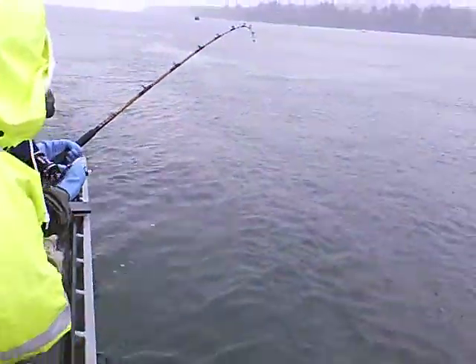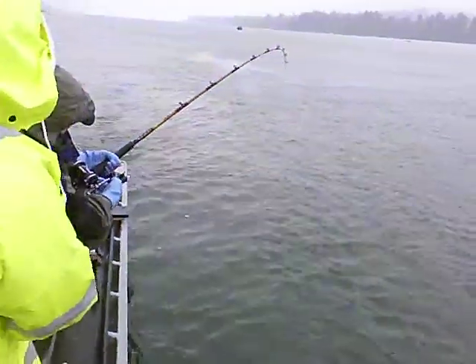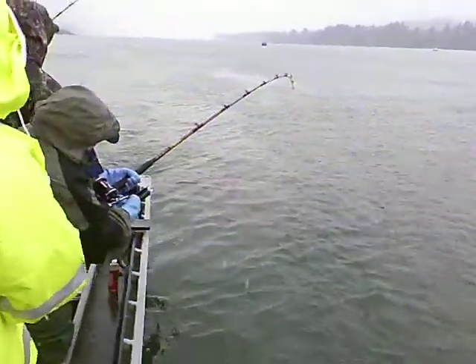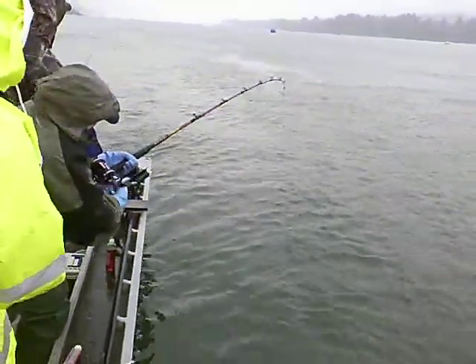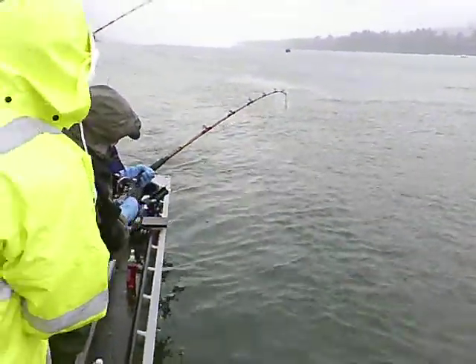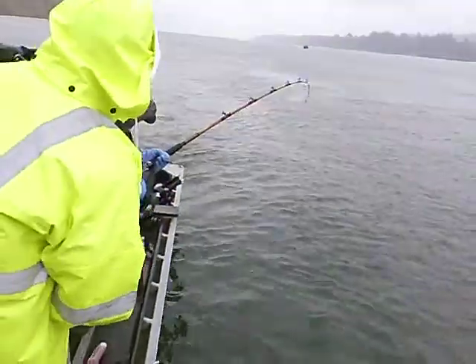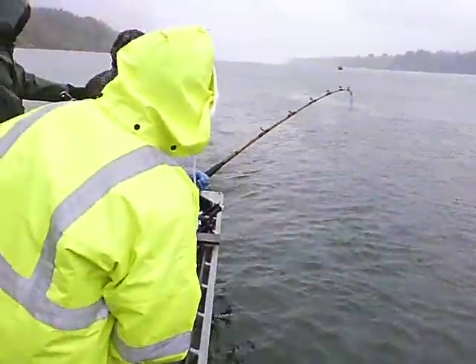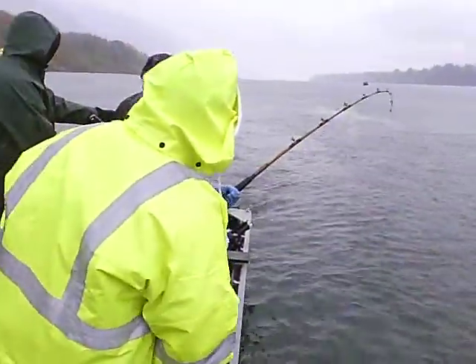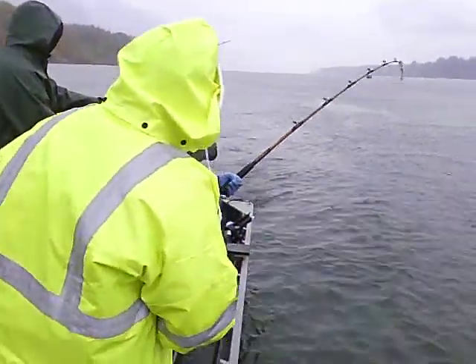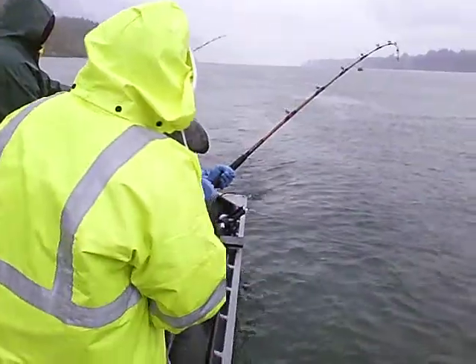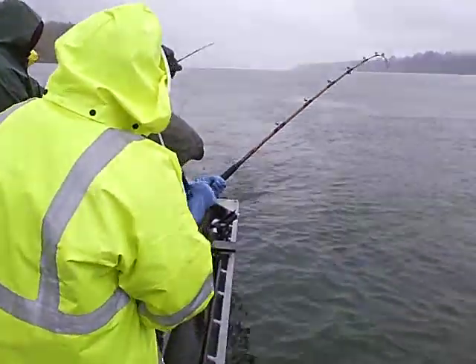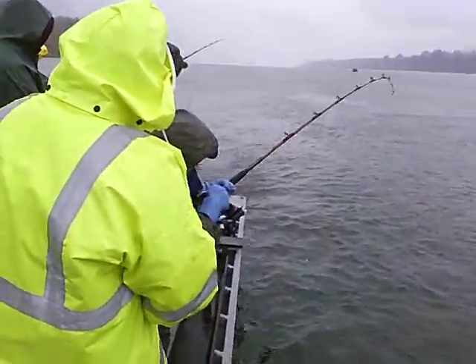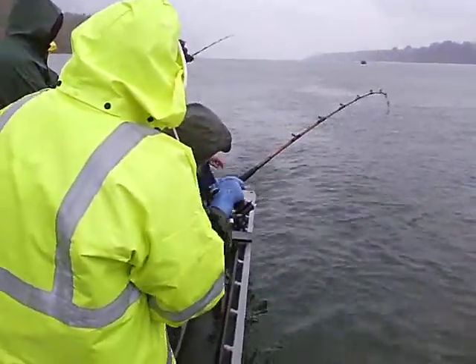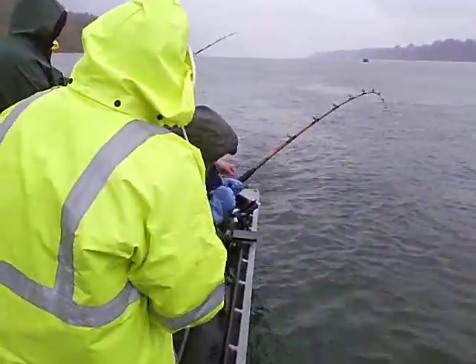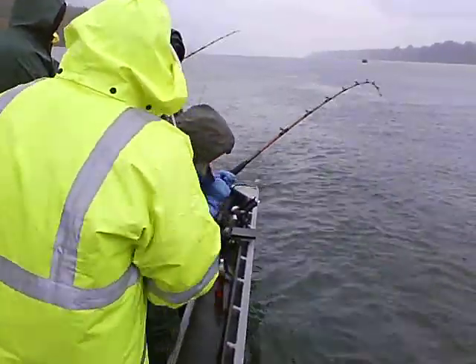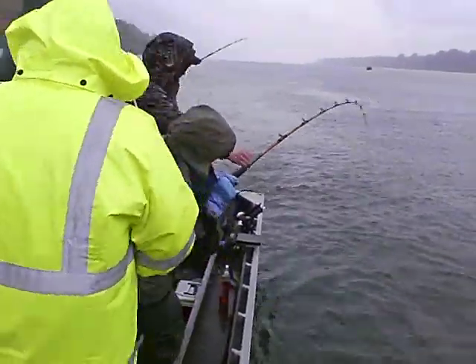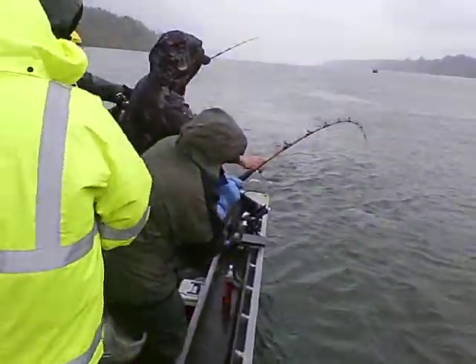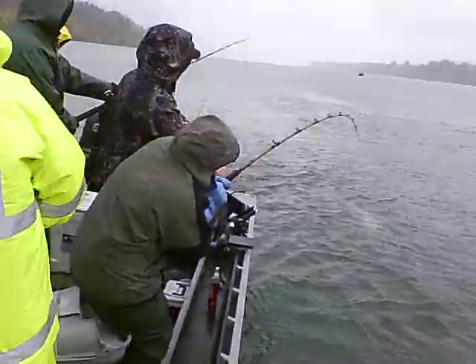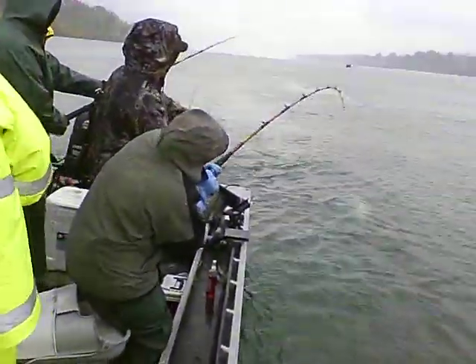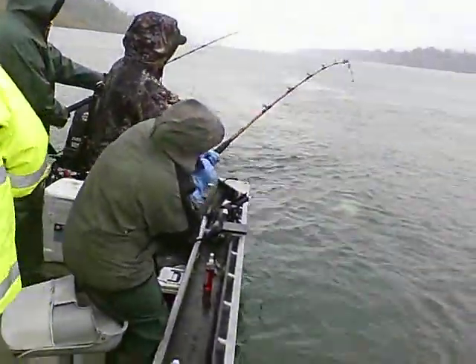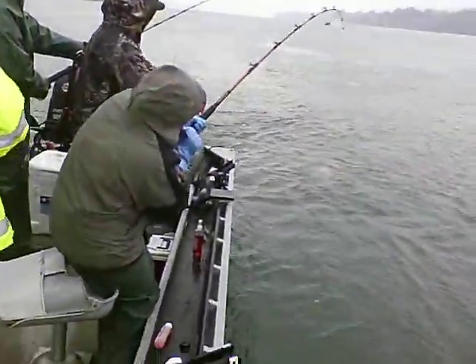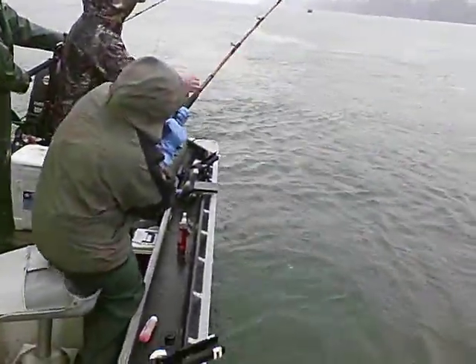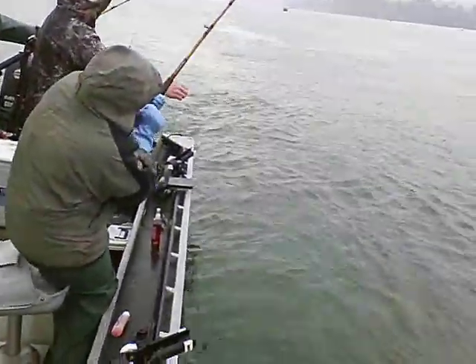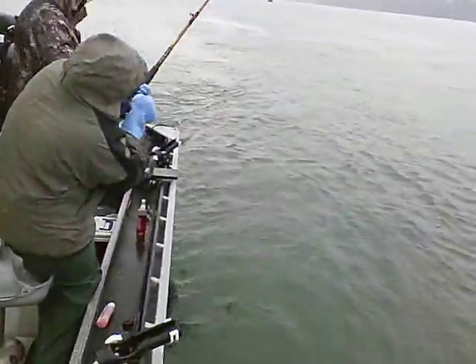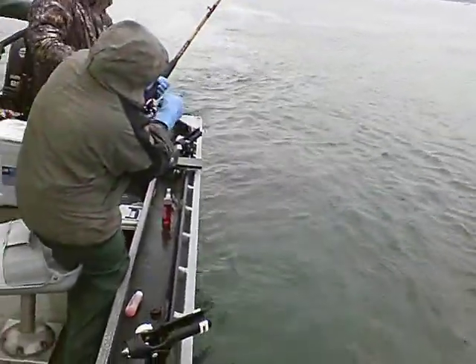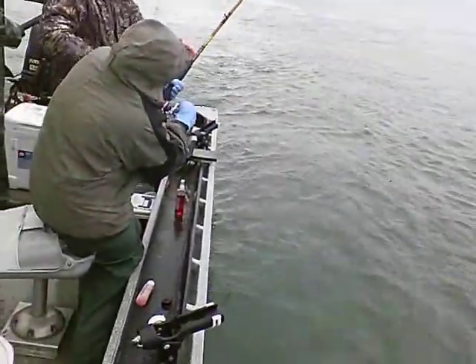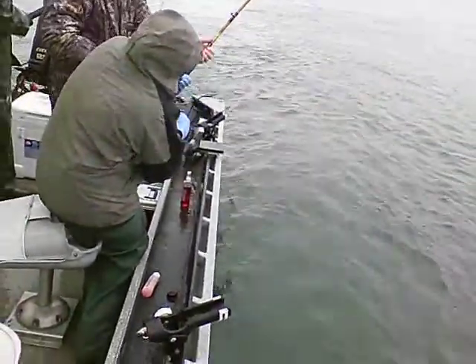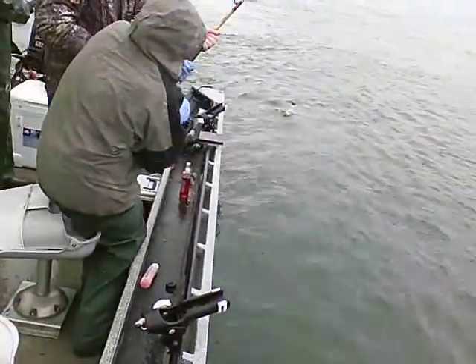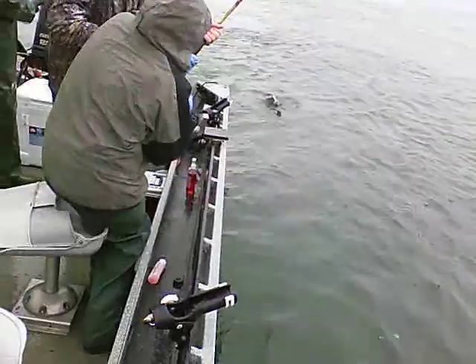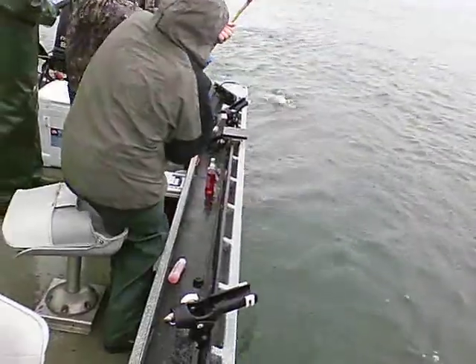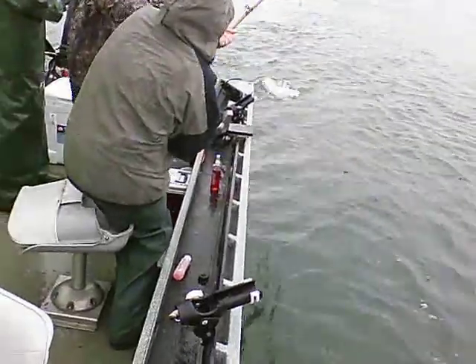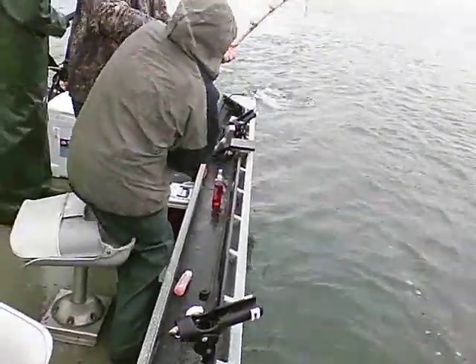Let me see what we've got here. Oh yeah, keep running on down. Nice fish. Nice fish. Reel down on again. Reel, reel, reel.